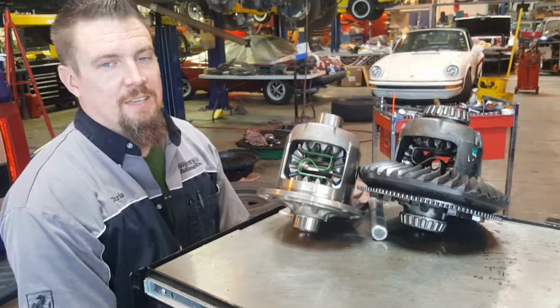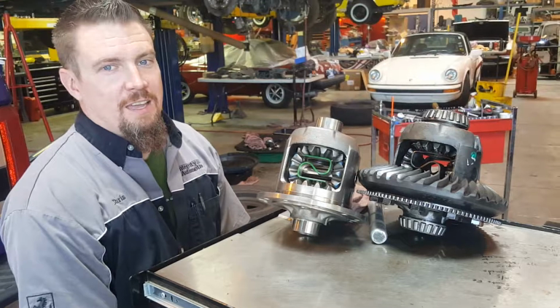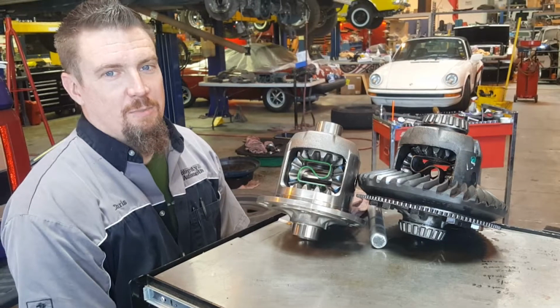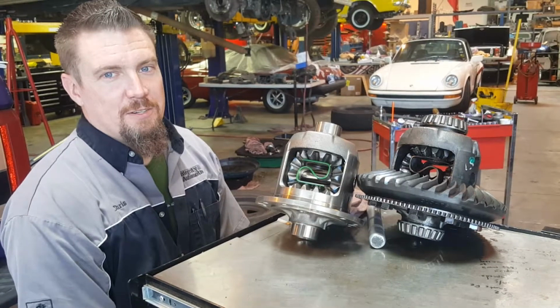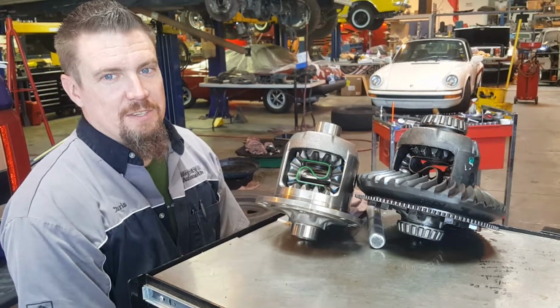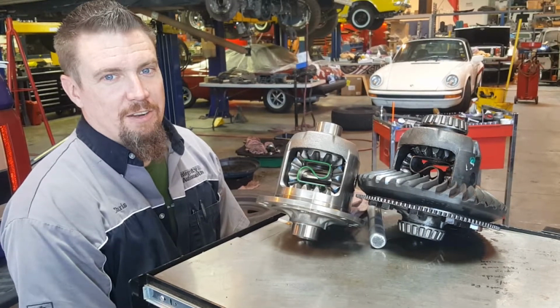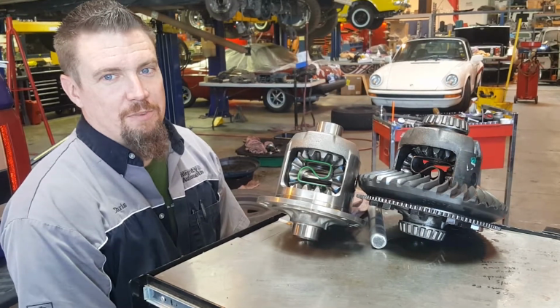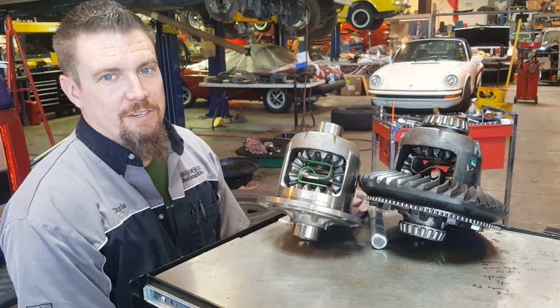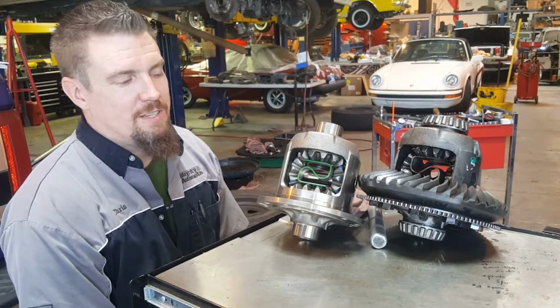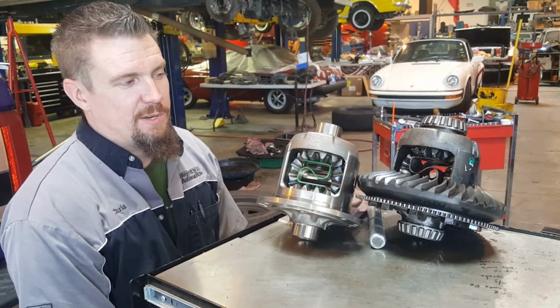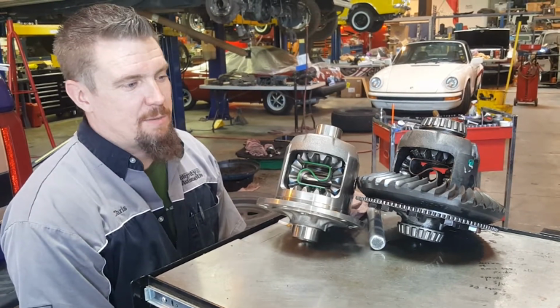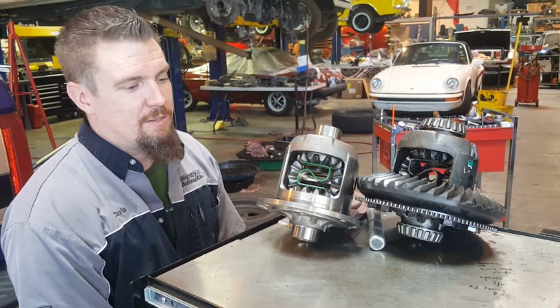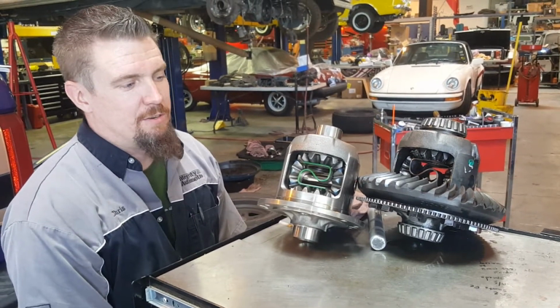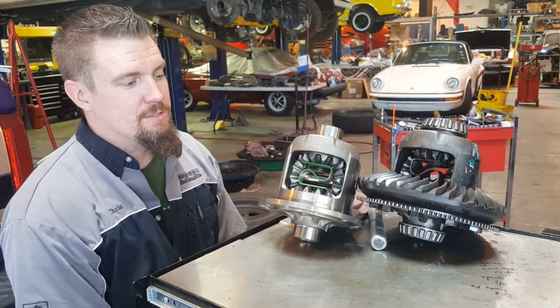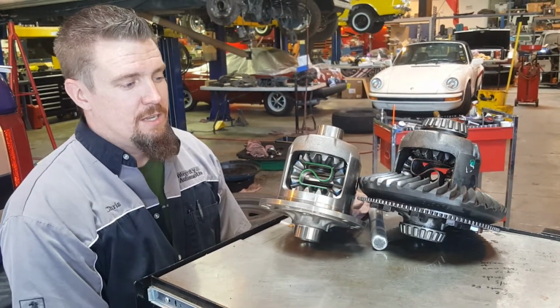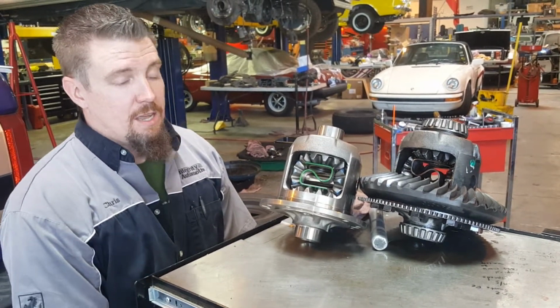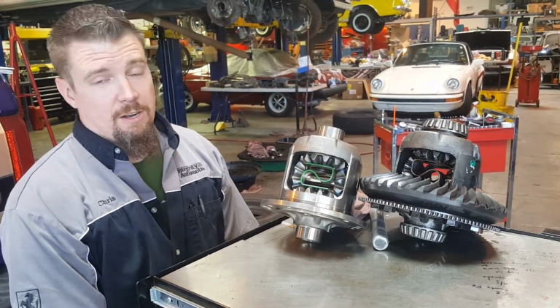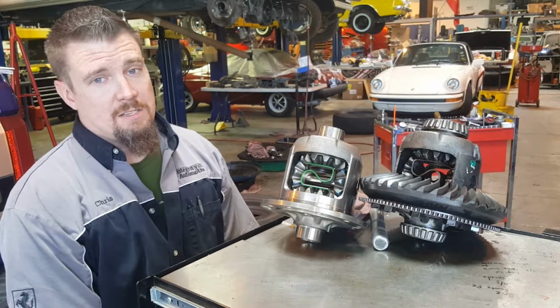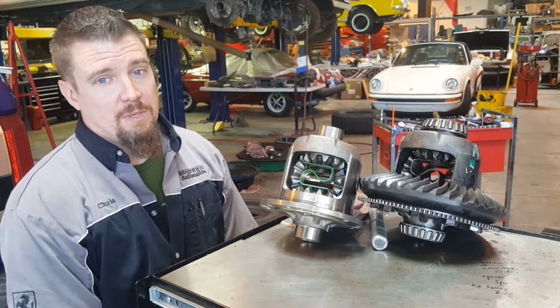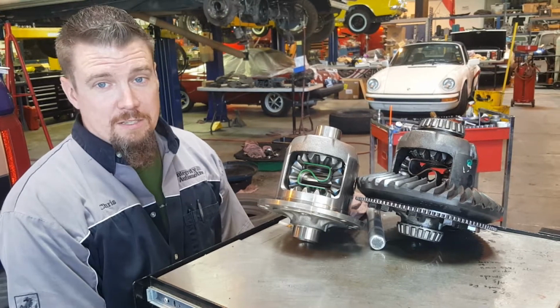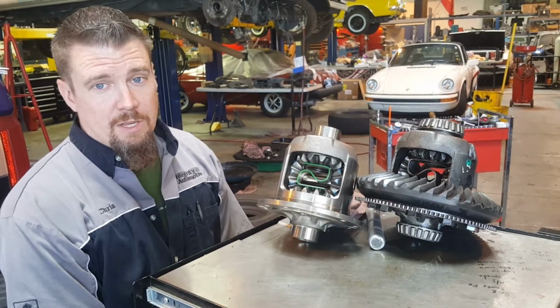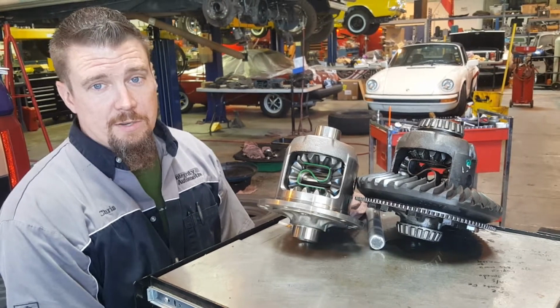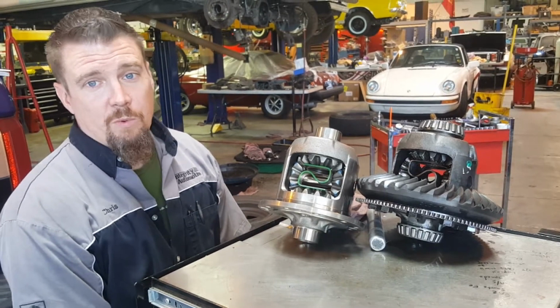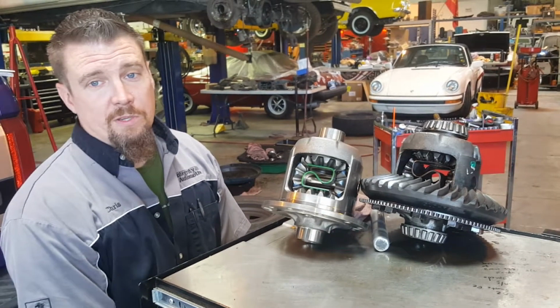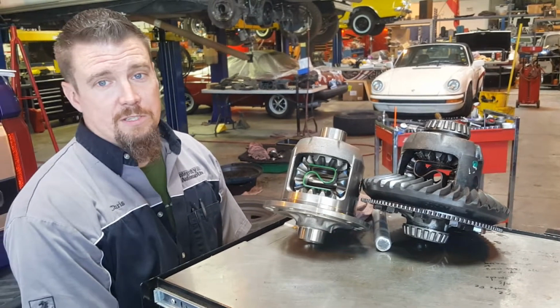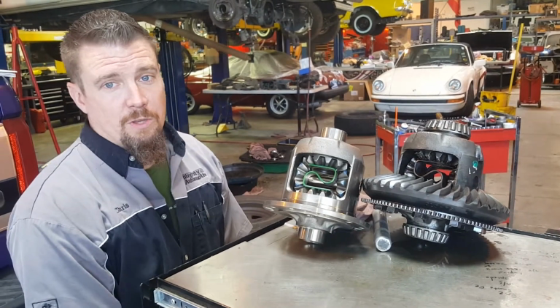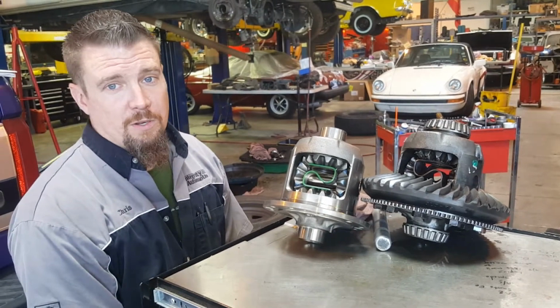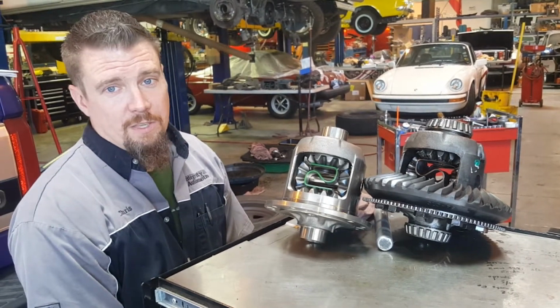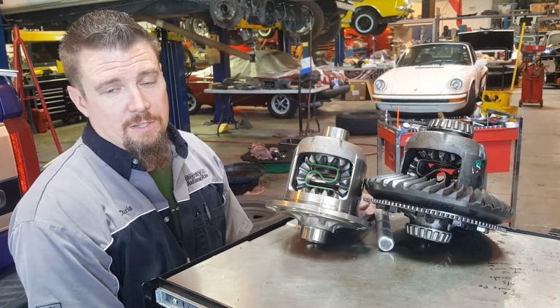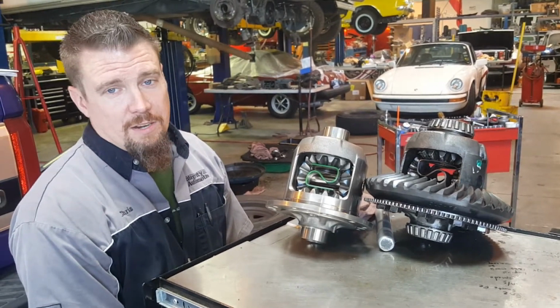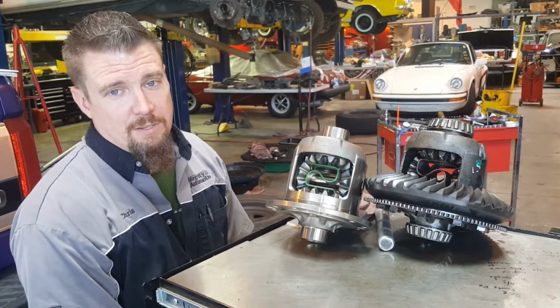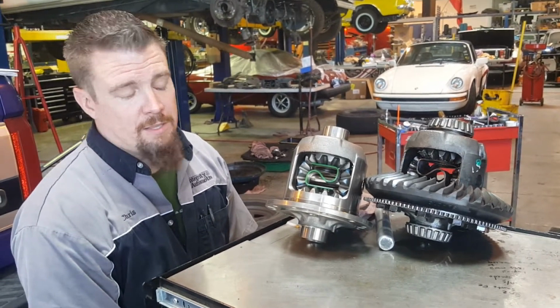Hey everybody, Chris with Integri Automotive here. Today we're going to talk about differentials. Every car has them because otherwise you'd have one wheel just doing all the work while the other one just sat around doing nothing.